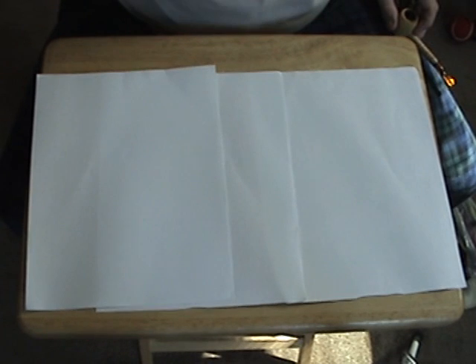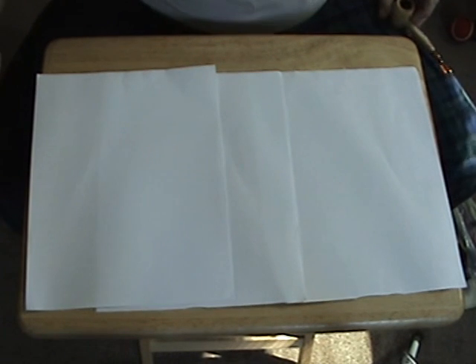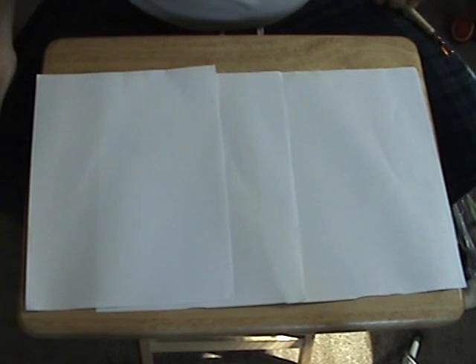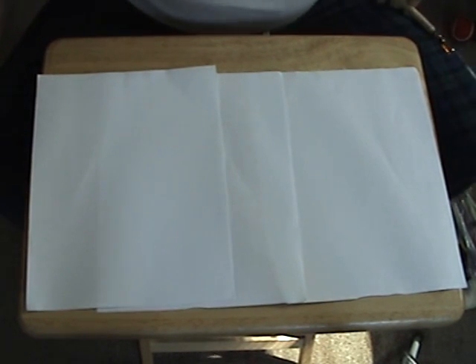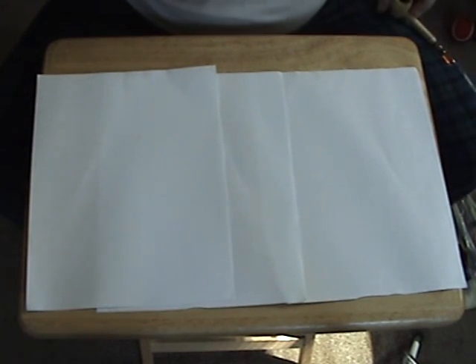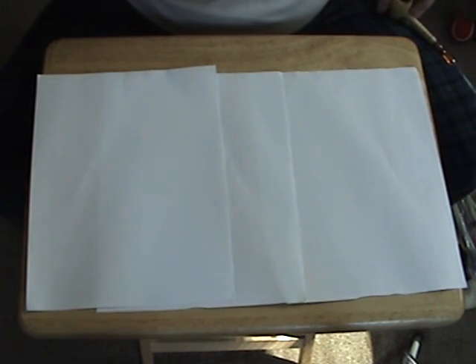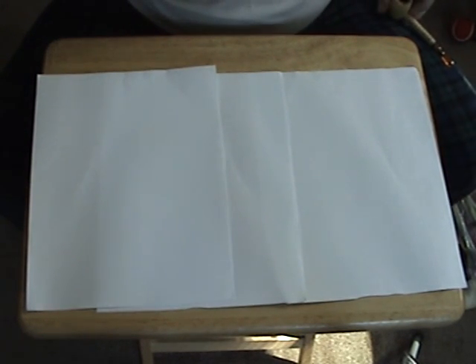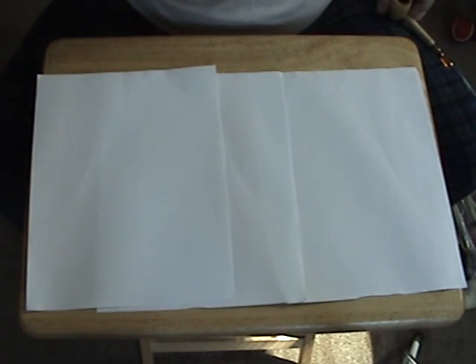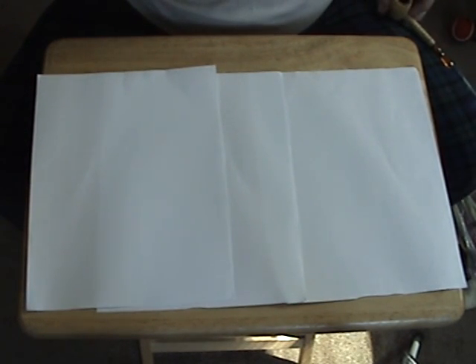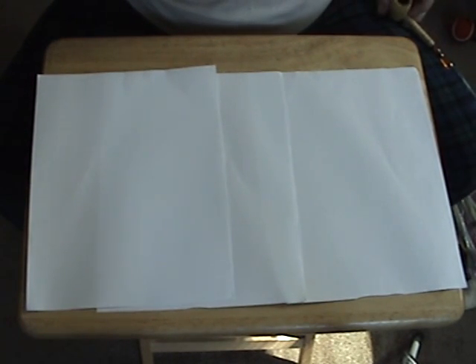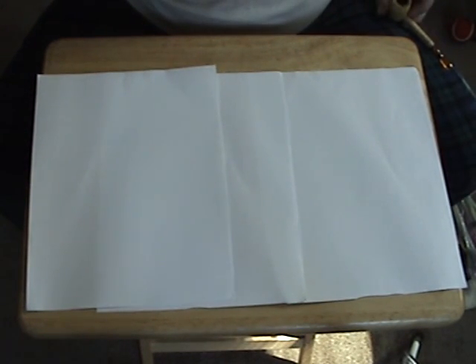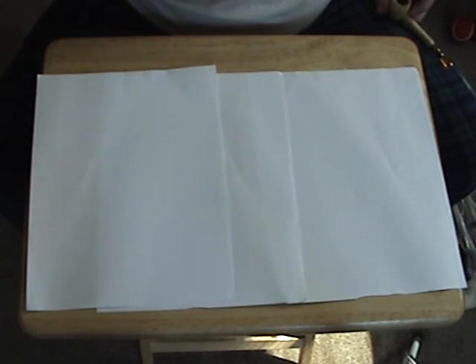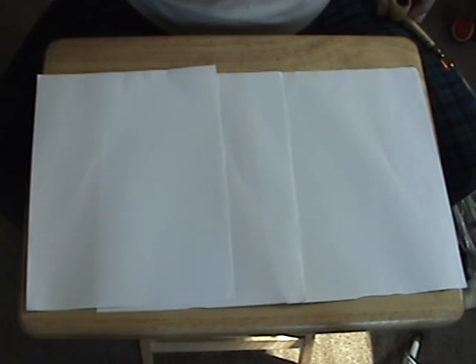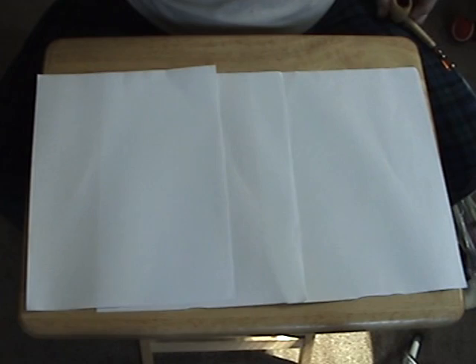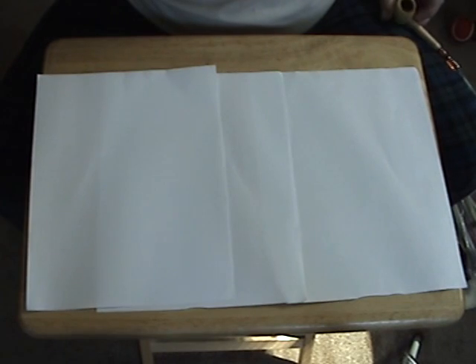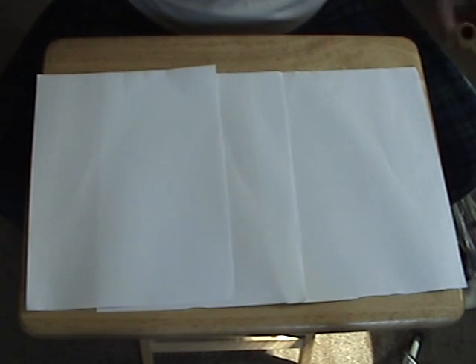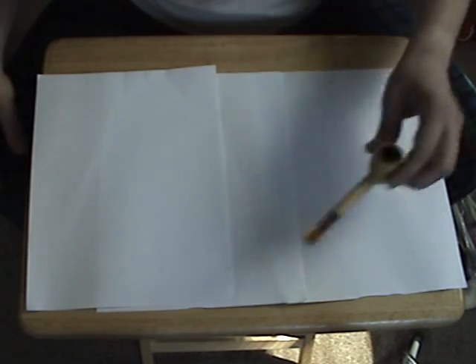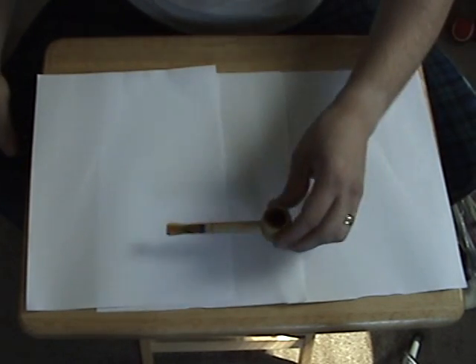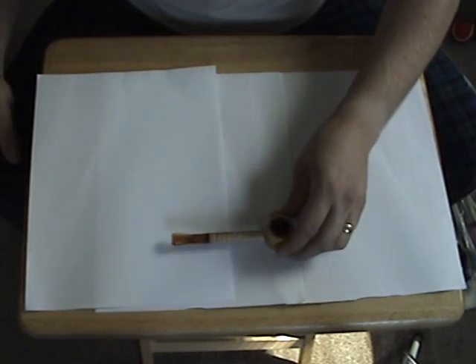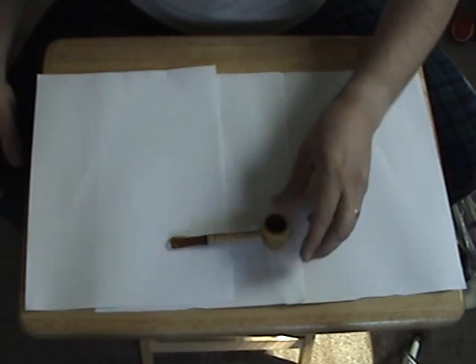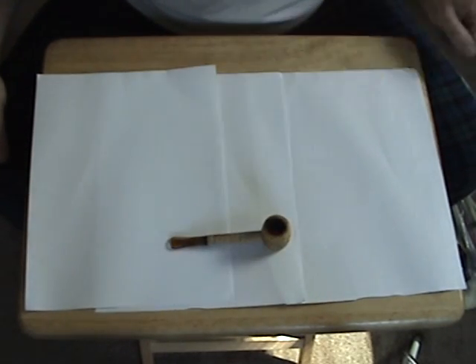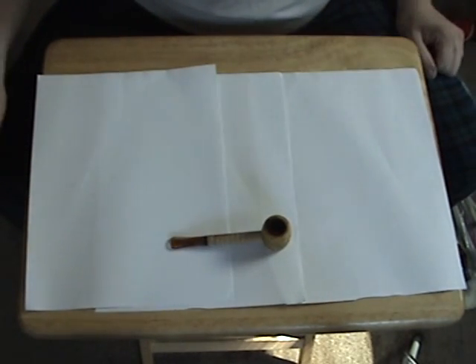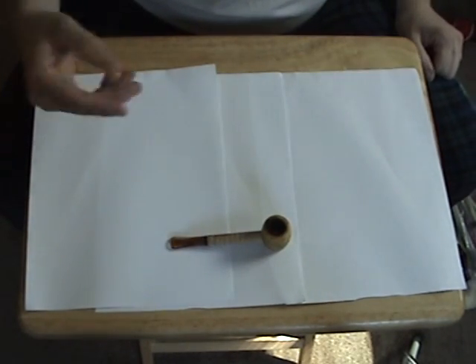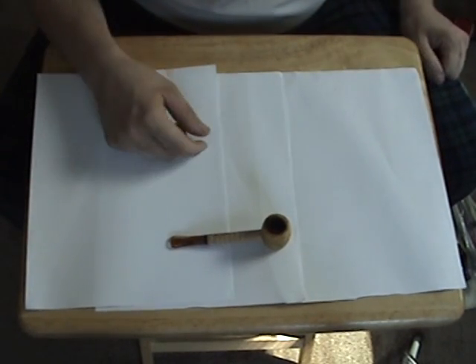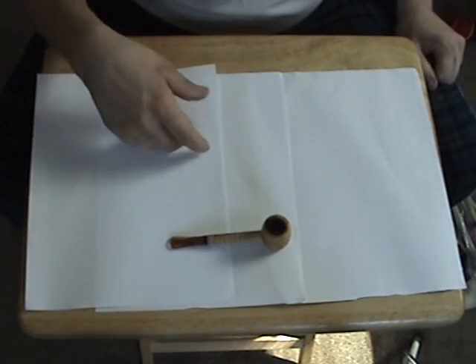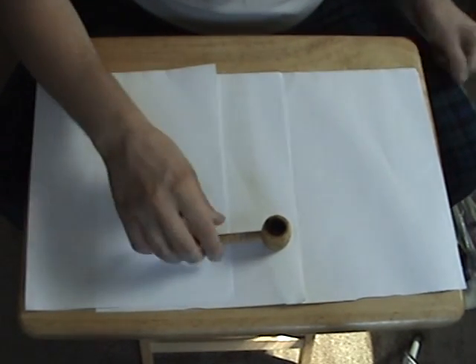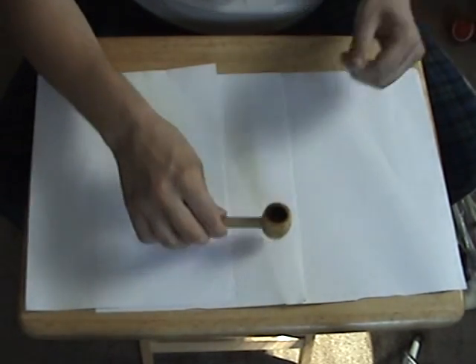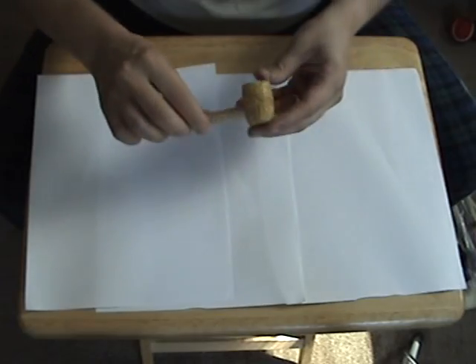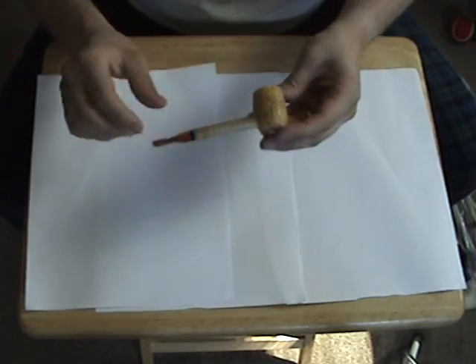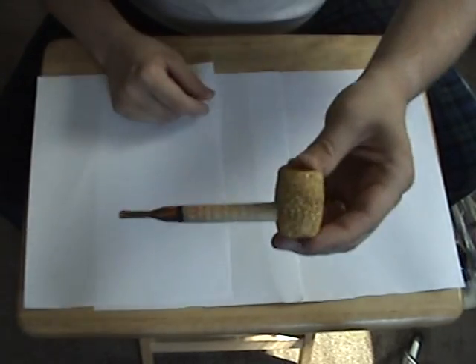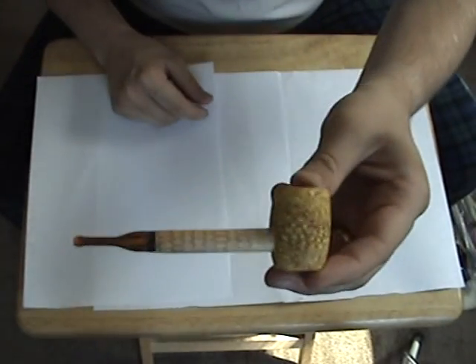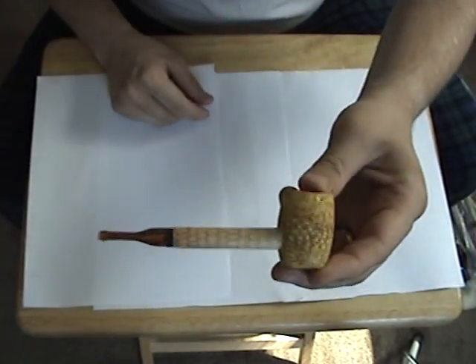Since my cigar lighting video was actually better than I thought it would be, I figured I'd do the same thing with the pipe. This is just a cheap corncob pipe I bought.